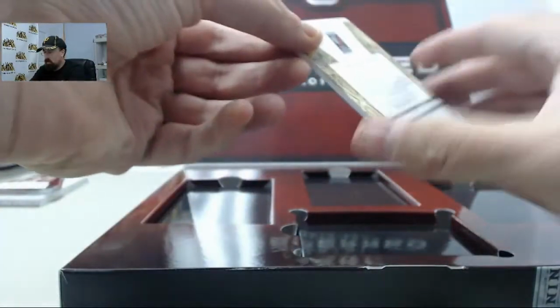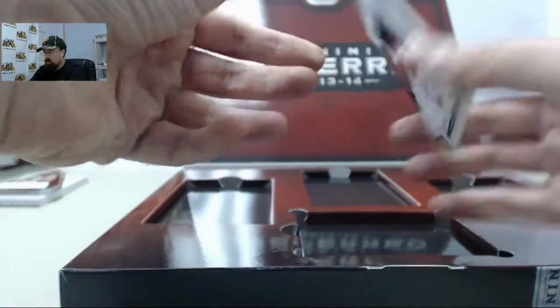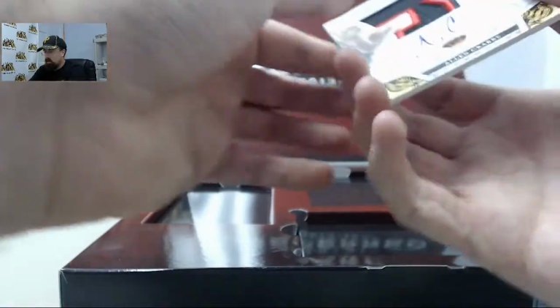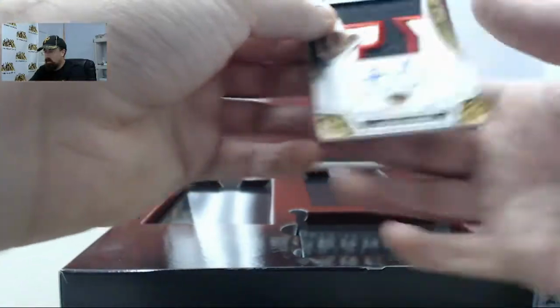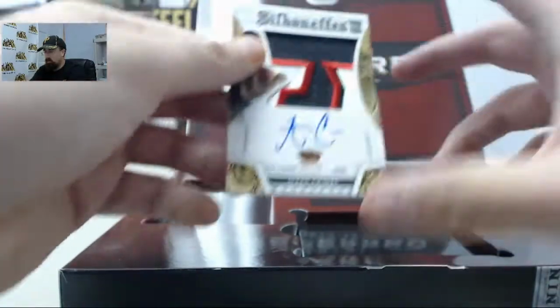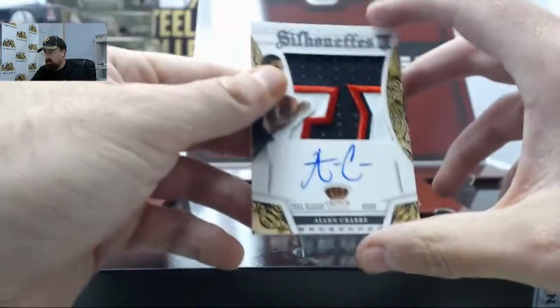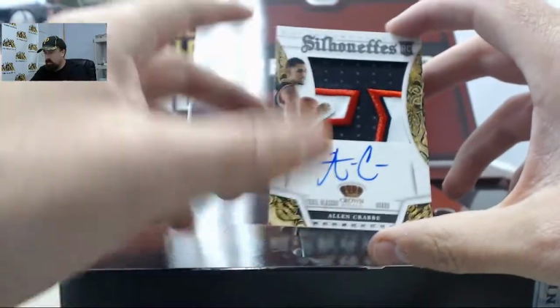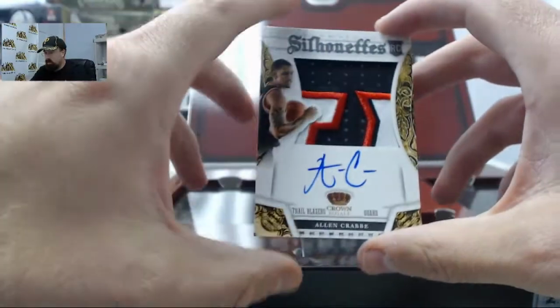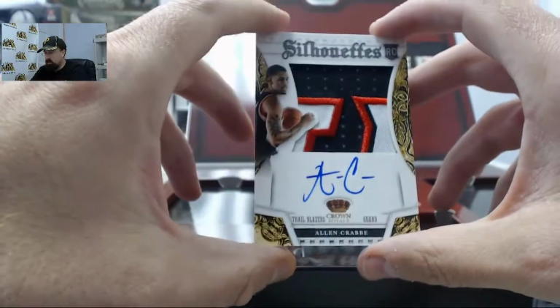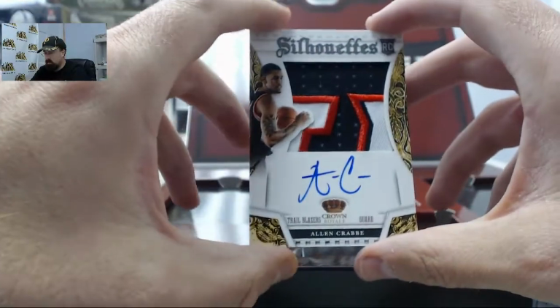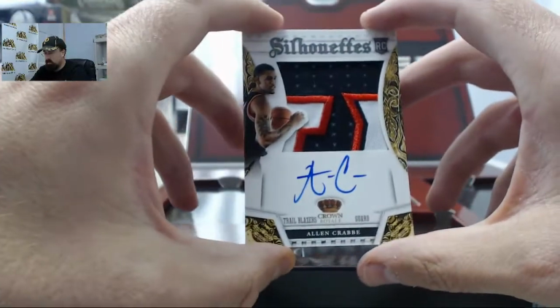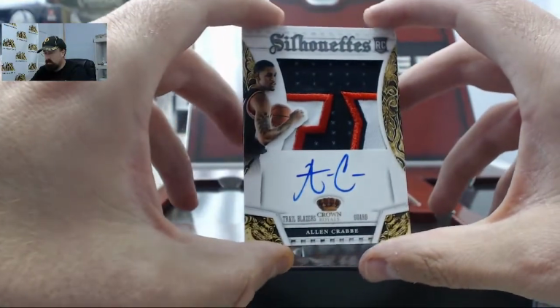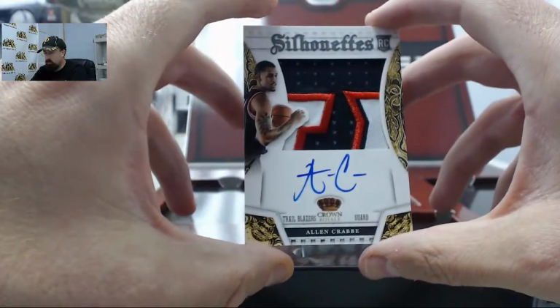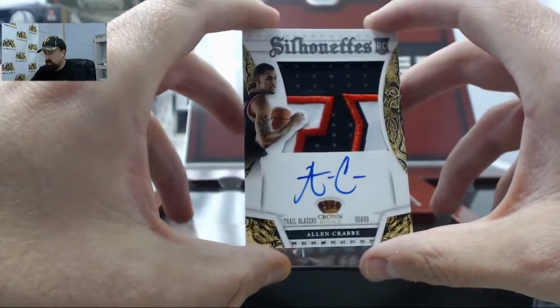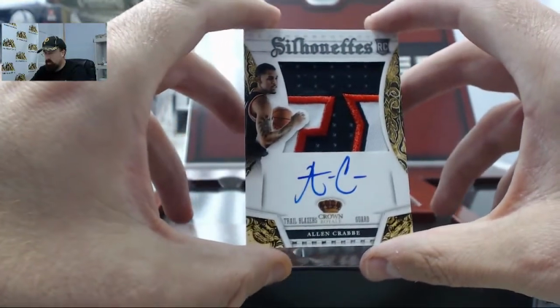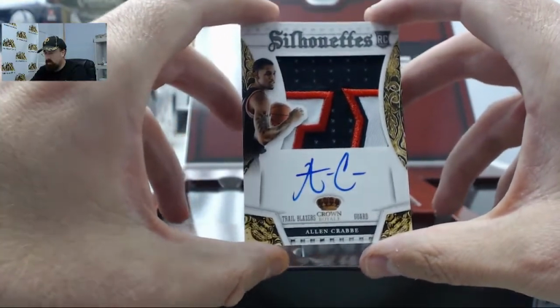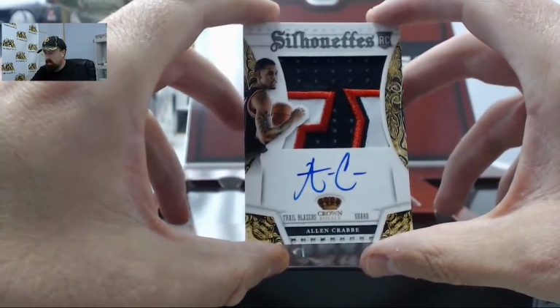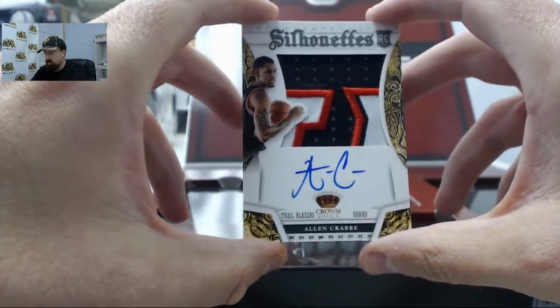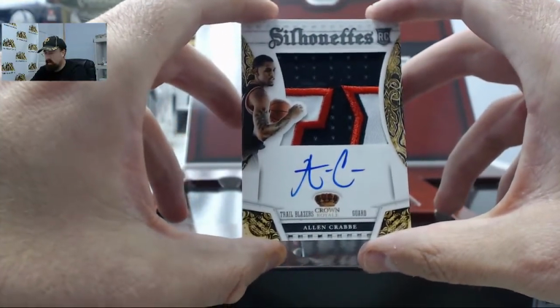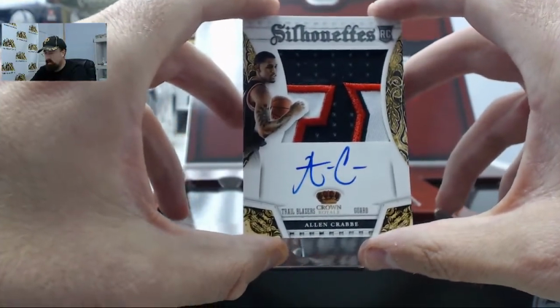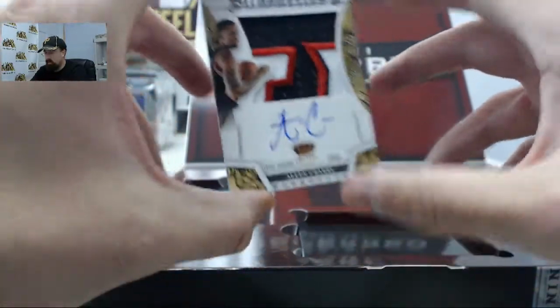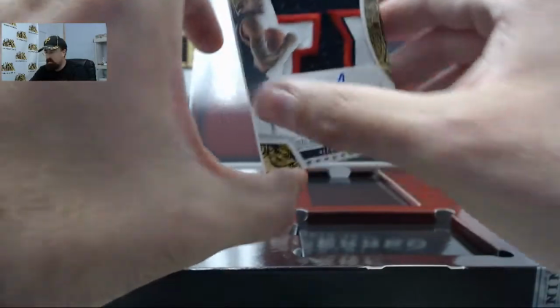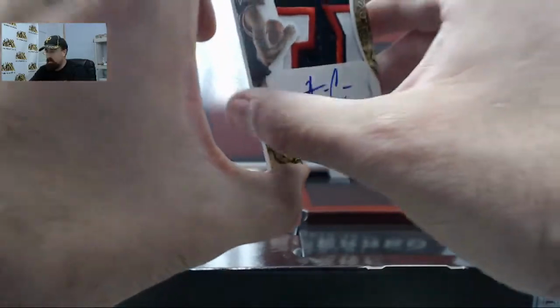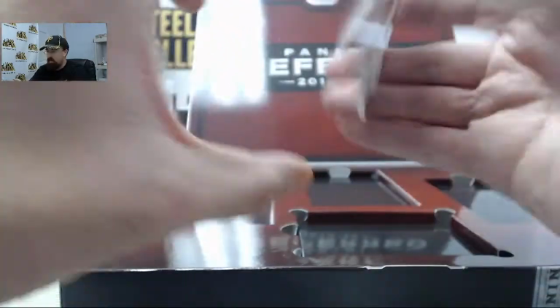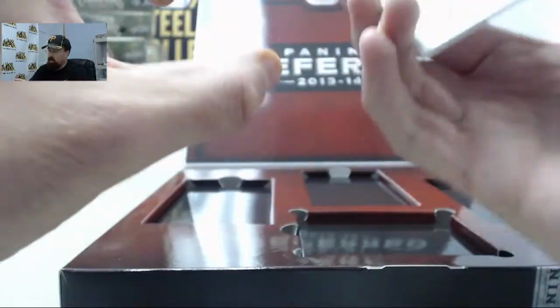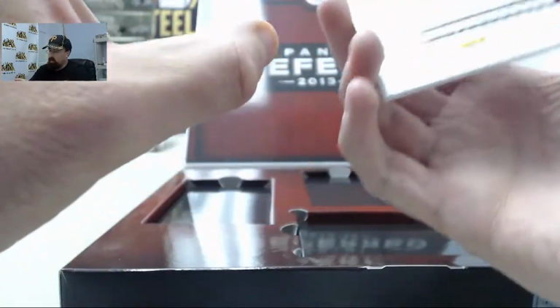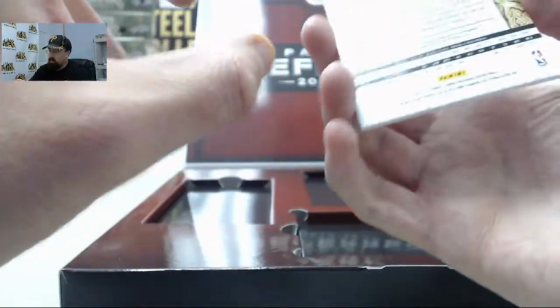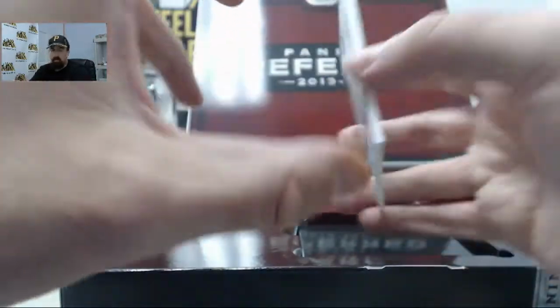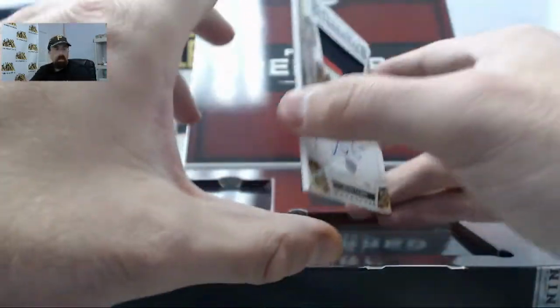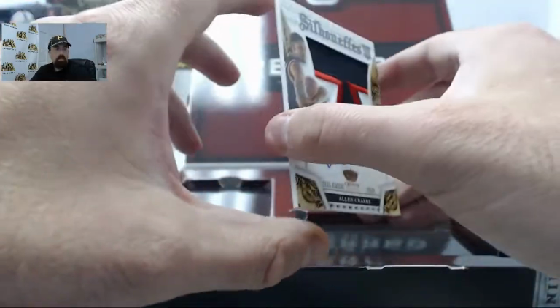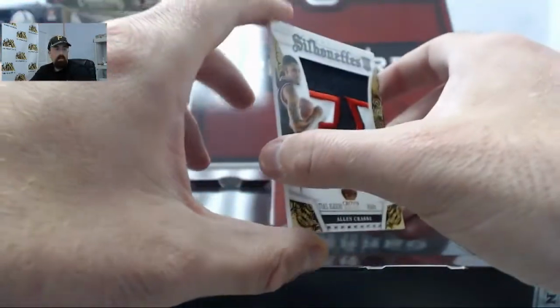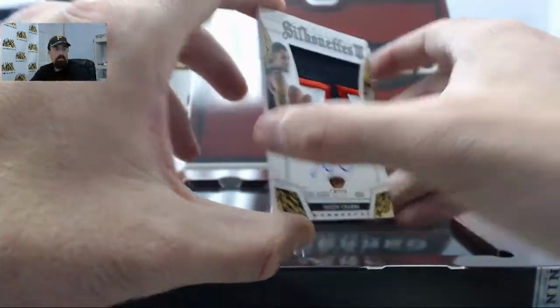We've got a sweet-looking hit right here. It's the Silhouettes Rookie Patch on Alan Crabb, numbered 20 of 25.